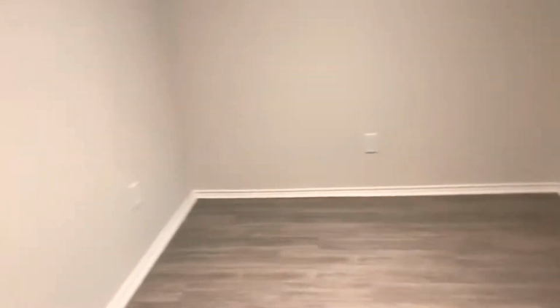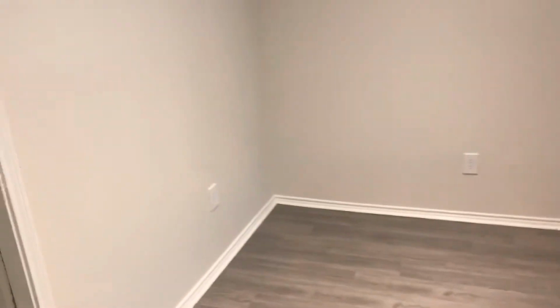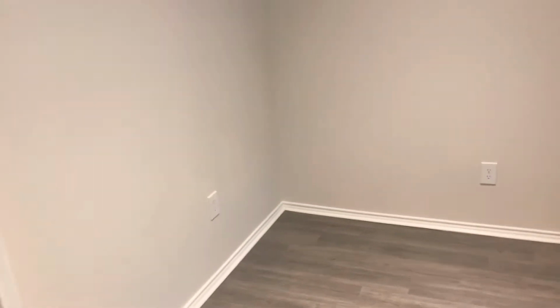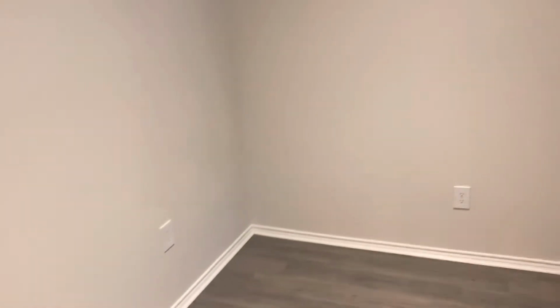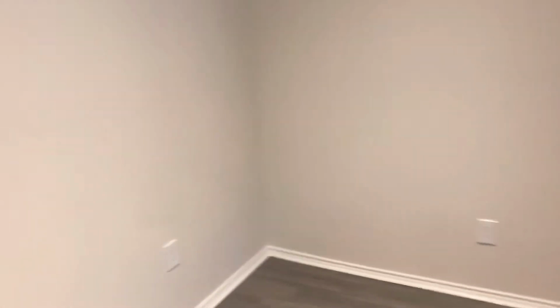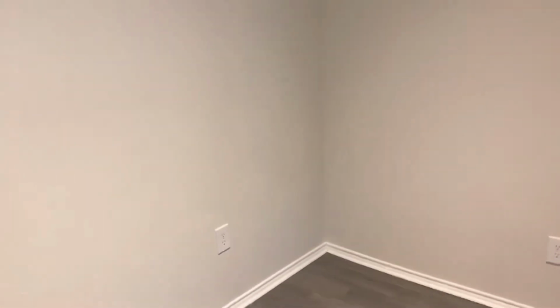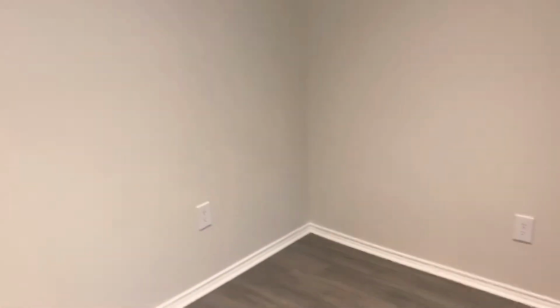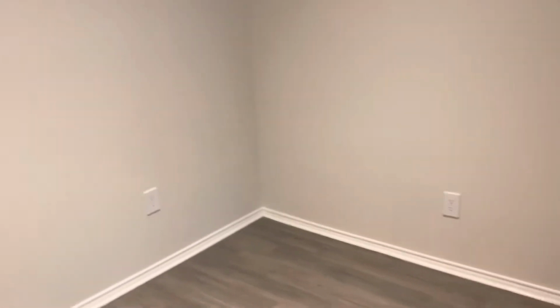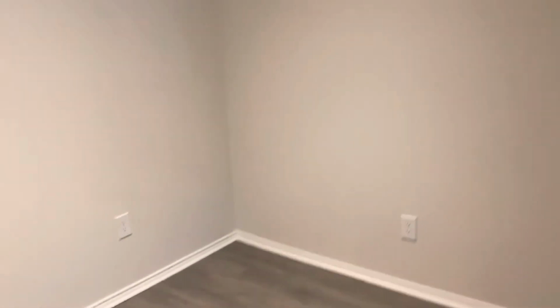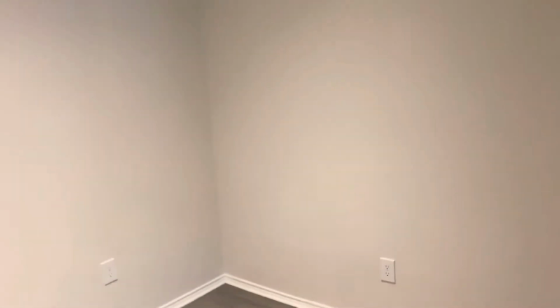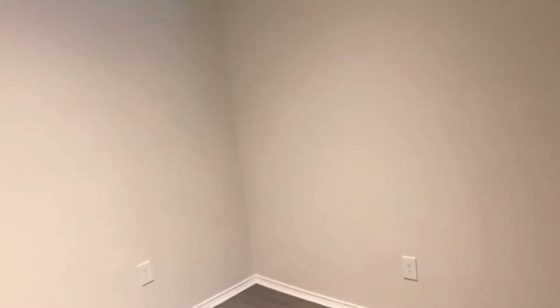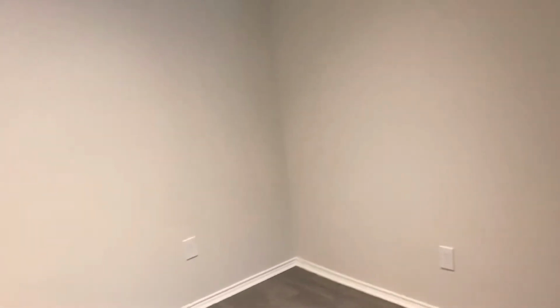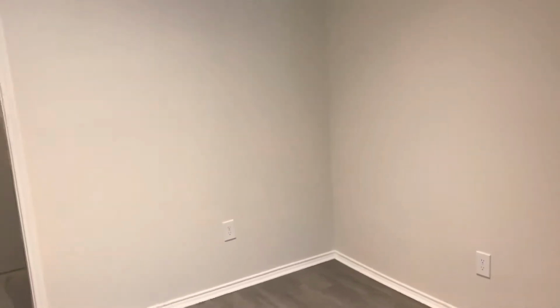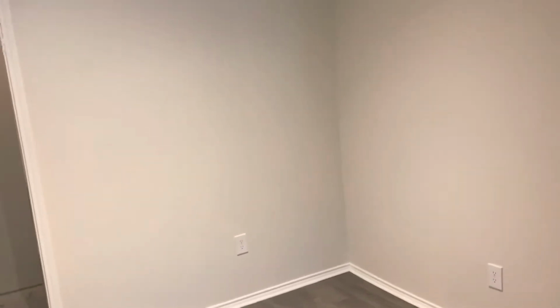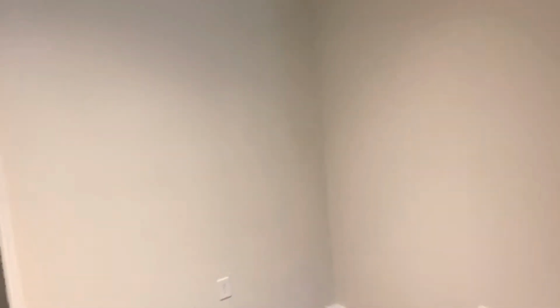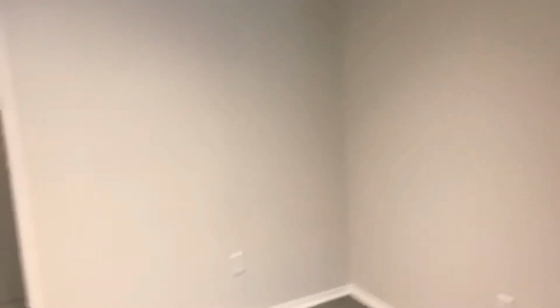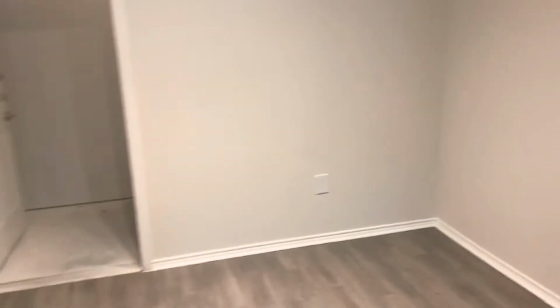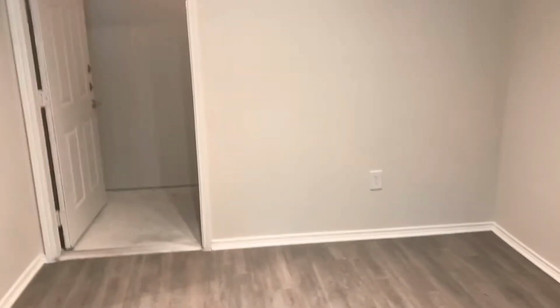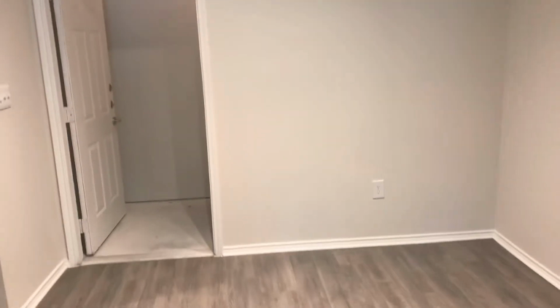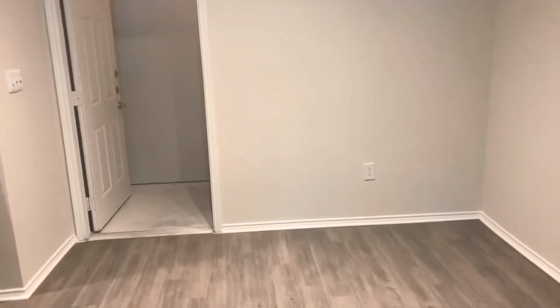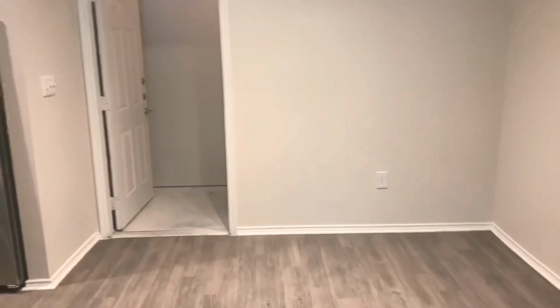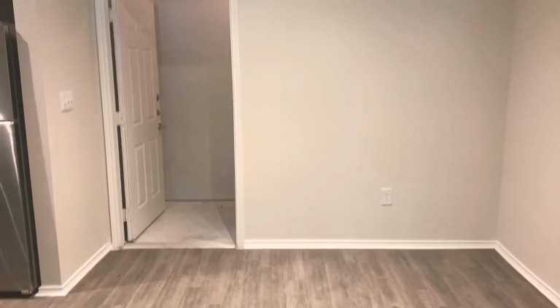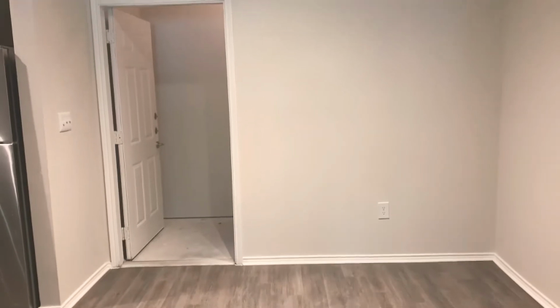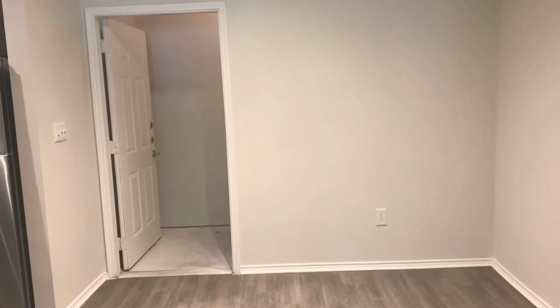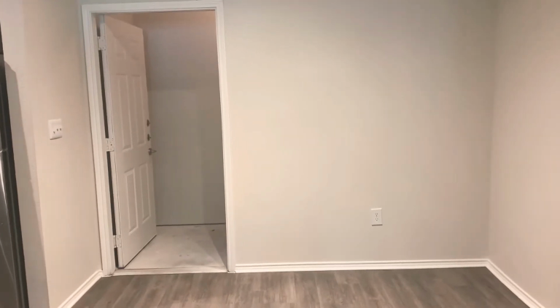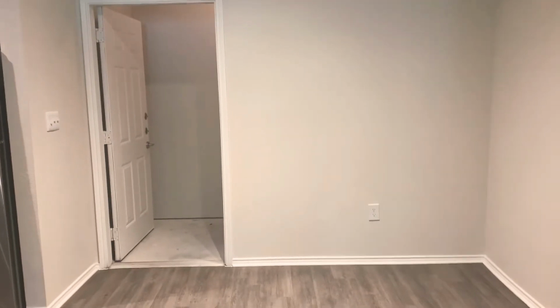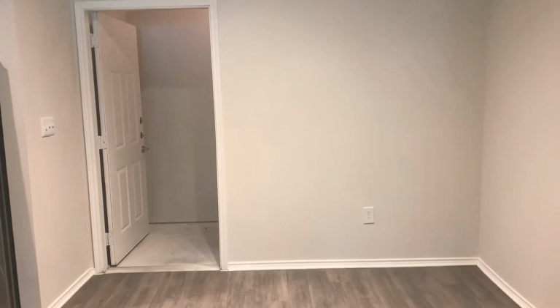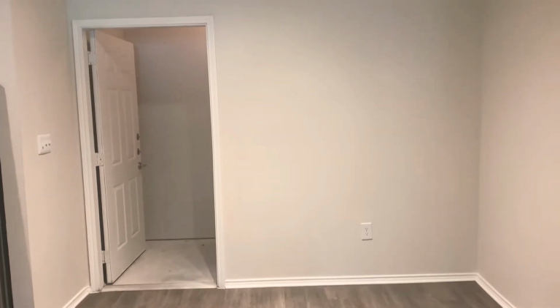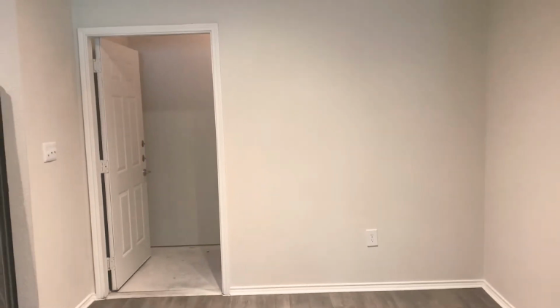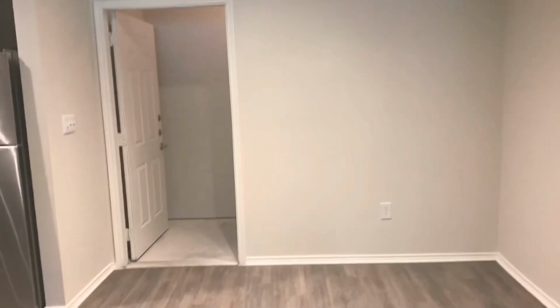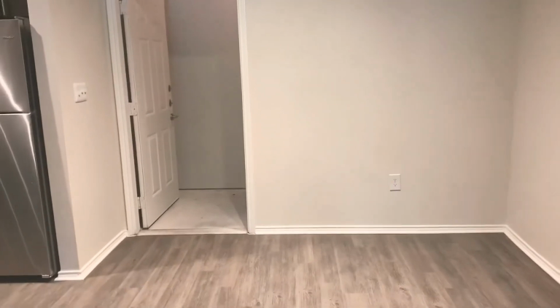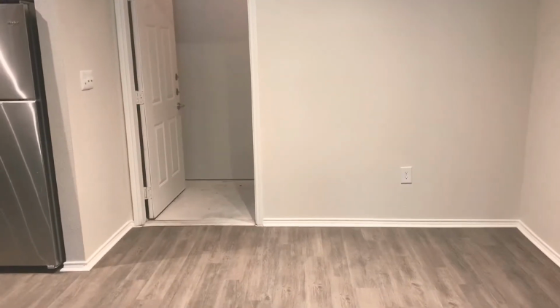We're moving into the dining area right off of the kitchen. And right off of your dining area, in this particular apartment, you do have a direct-access garage.